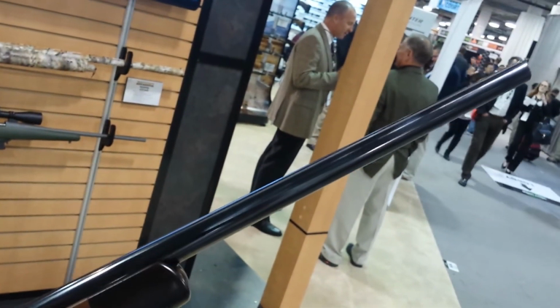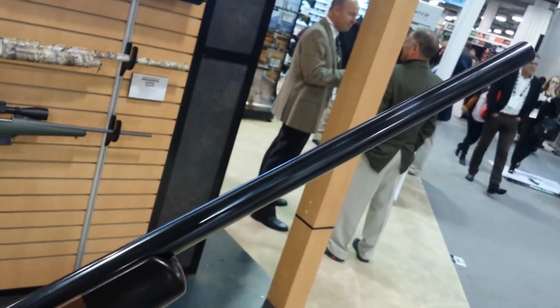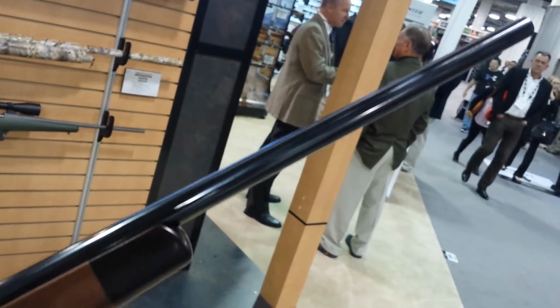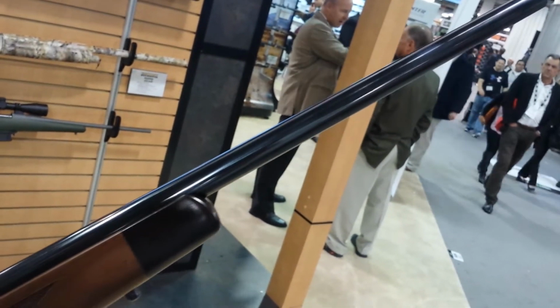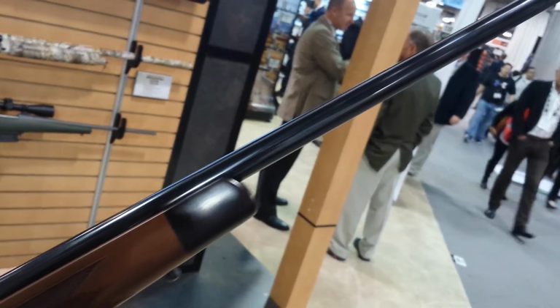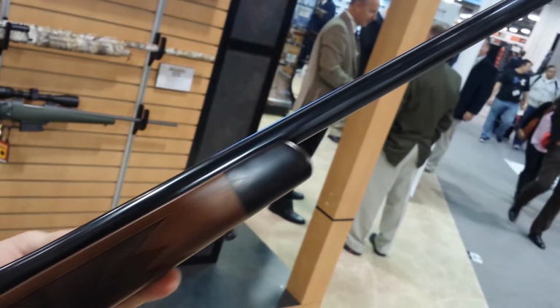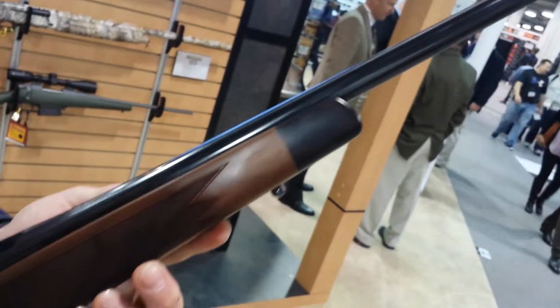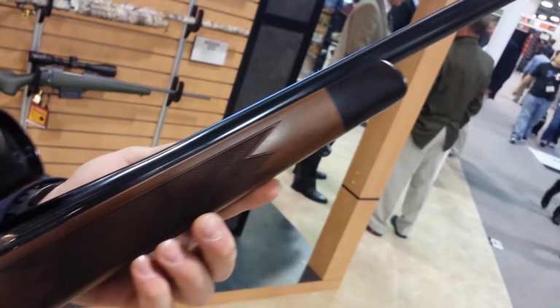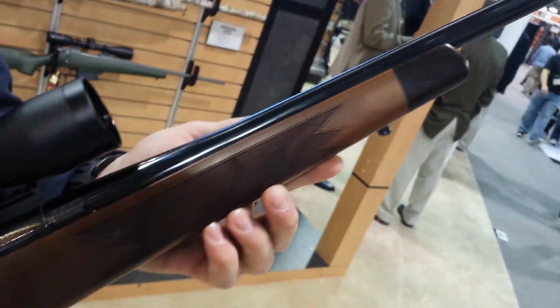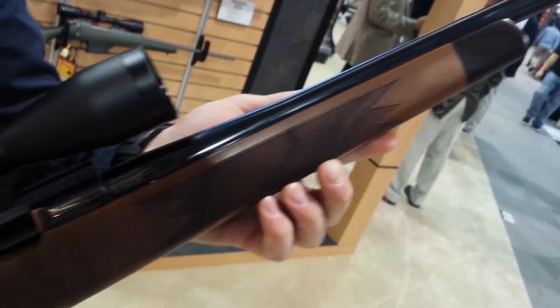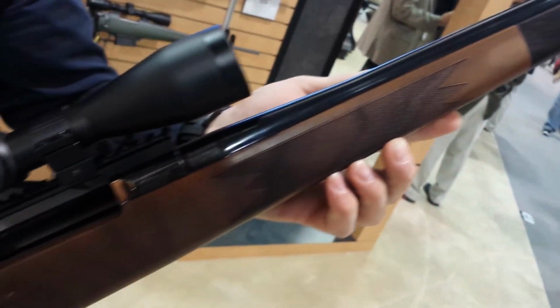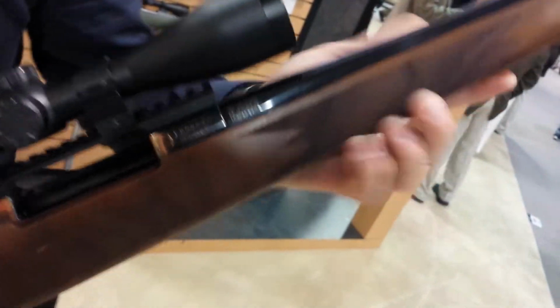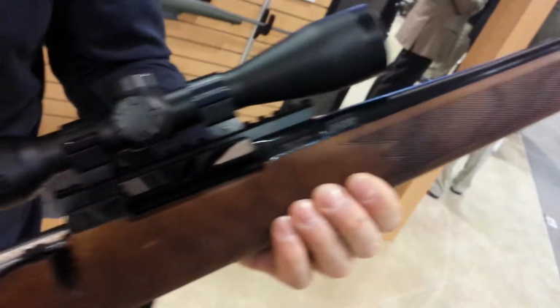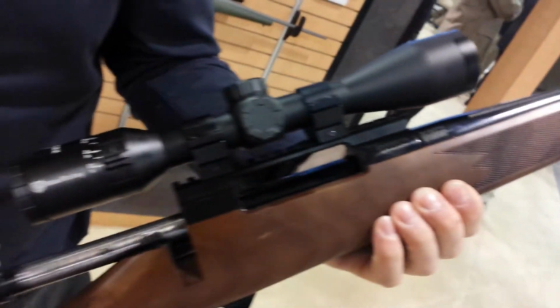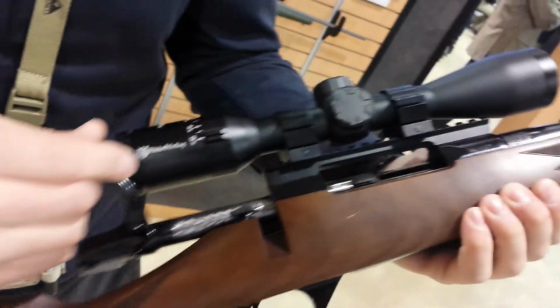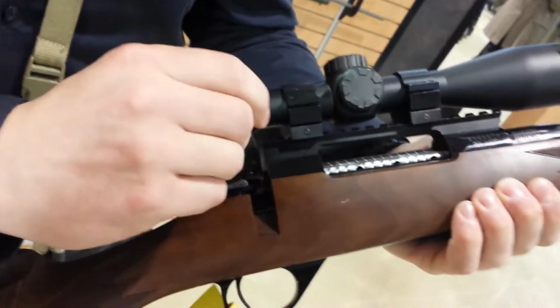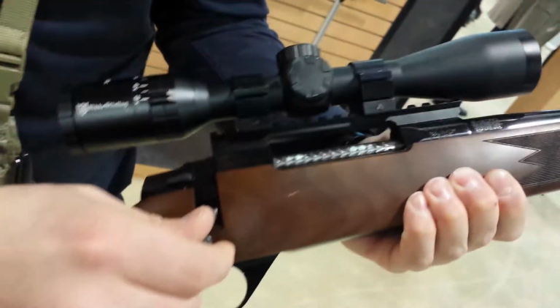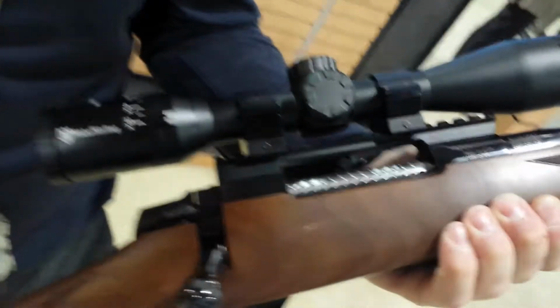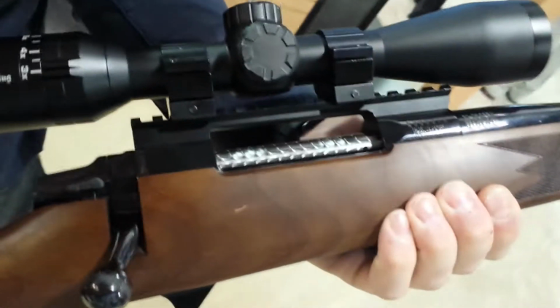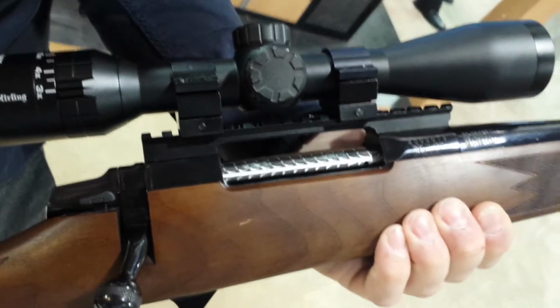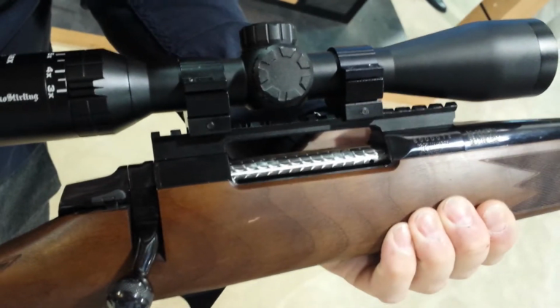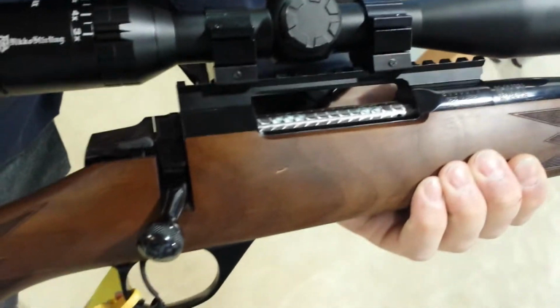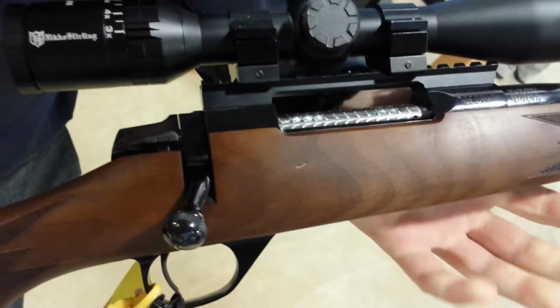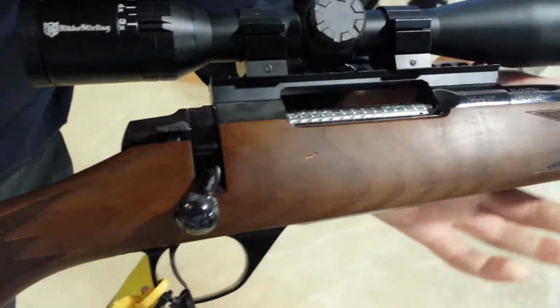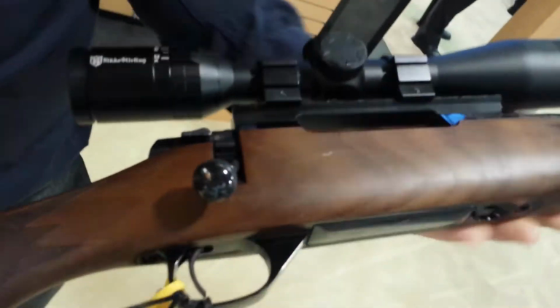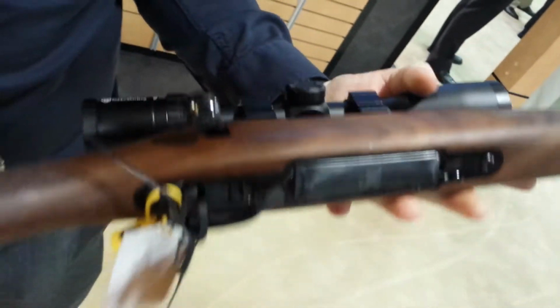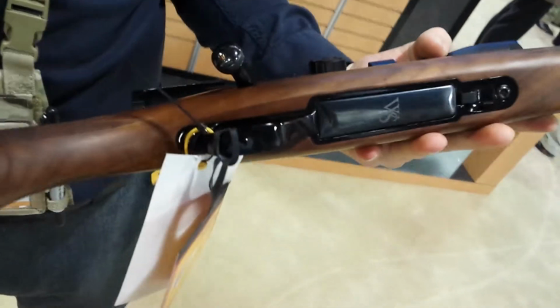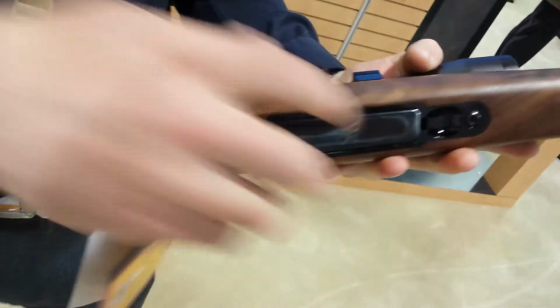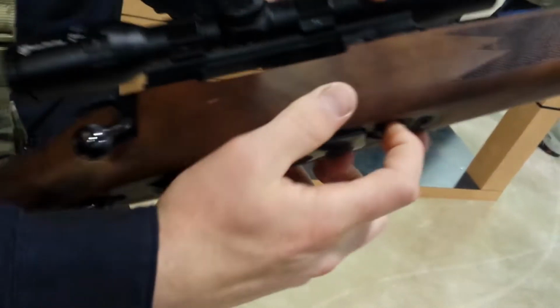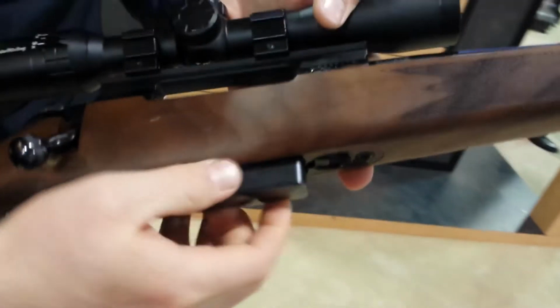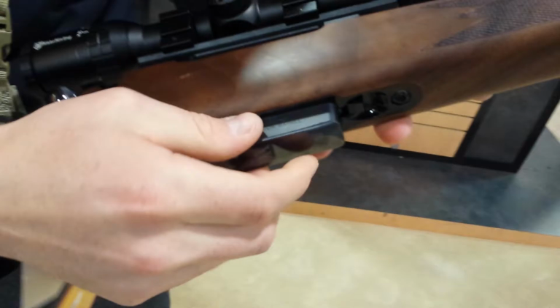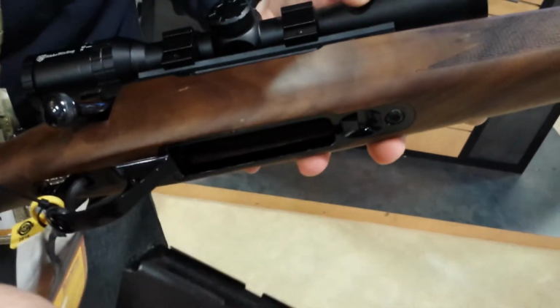It features a 22 inch number two hunter standard barrel. It's available in .270 and .30-06. It has a beautiful fully jeweled bolt and knurled bolt handle.